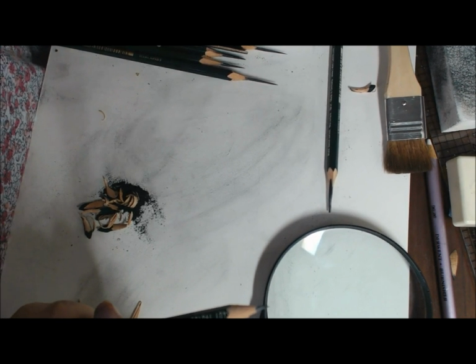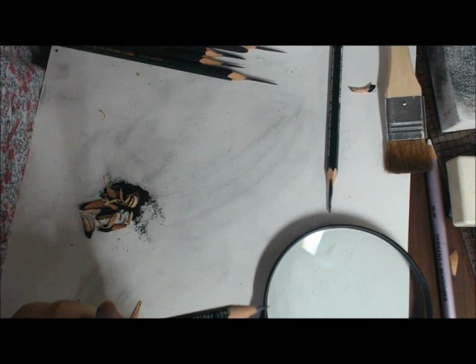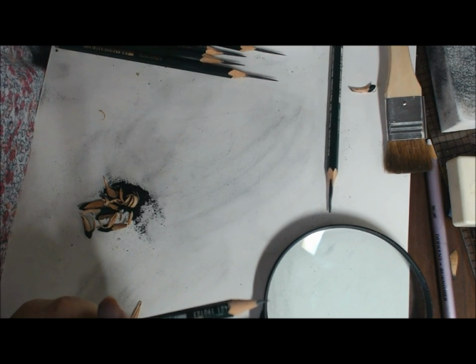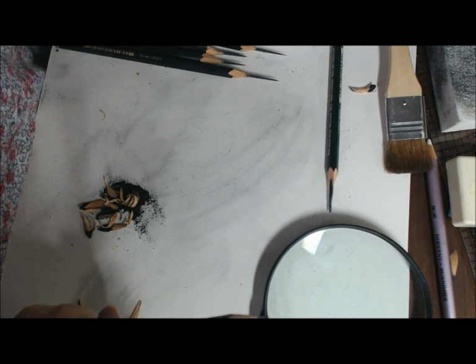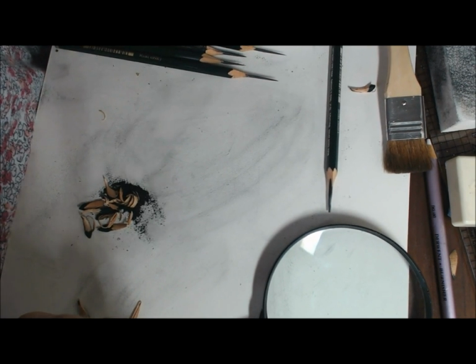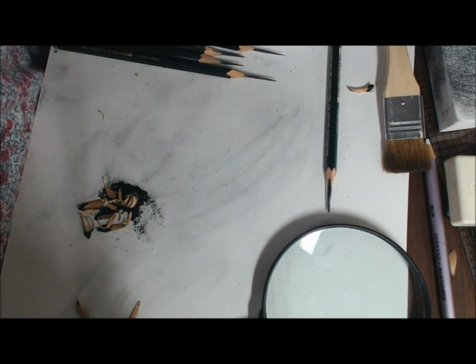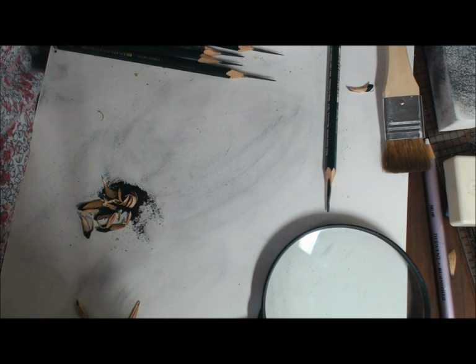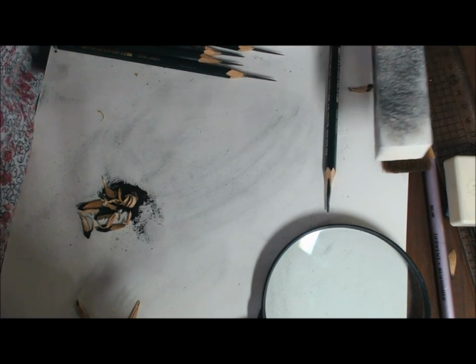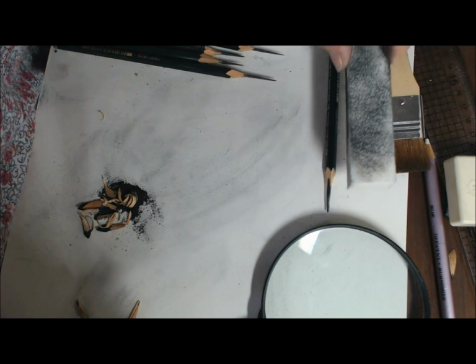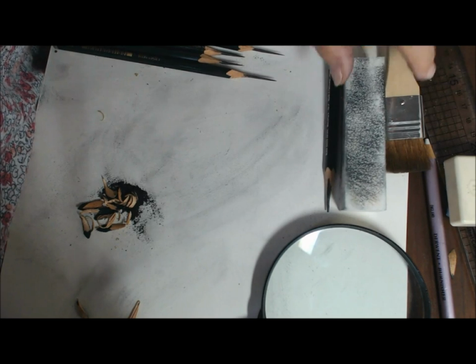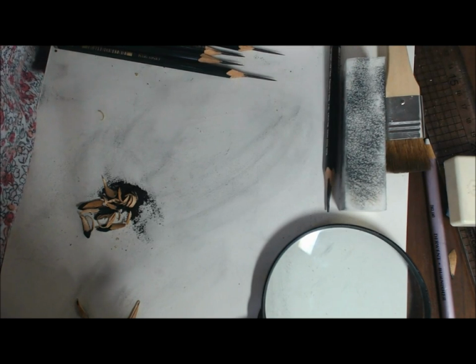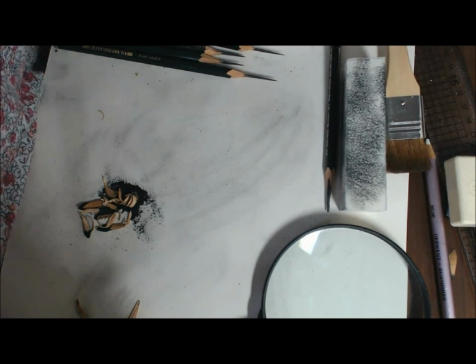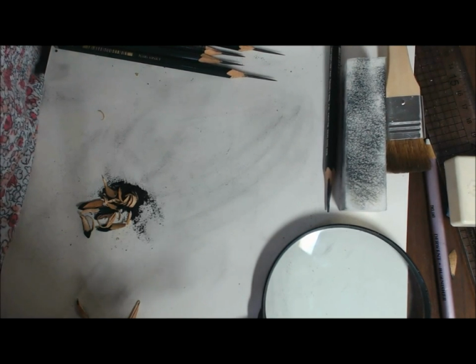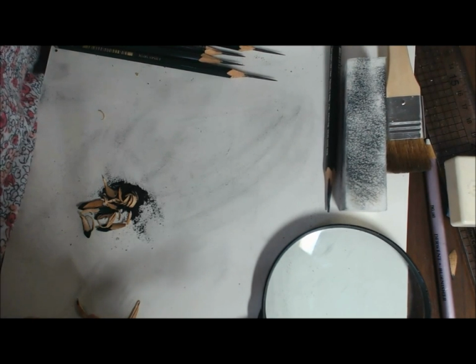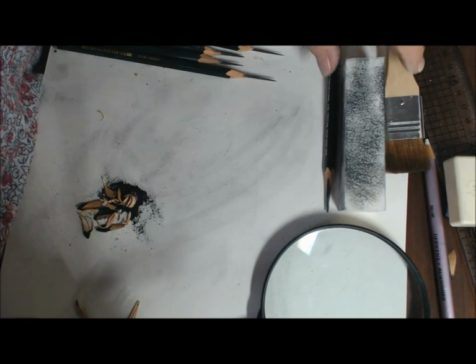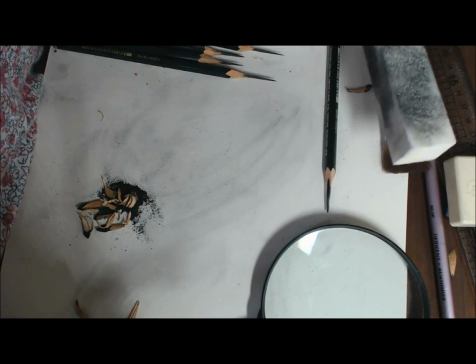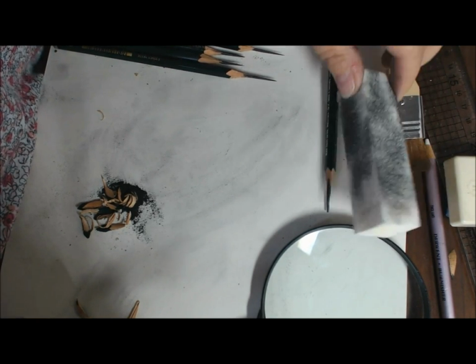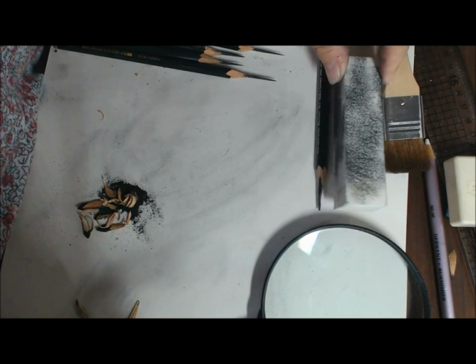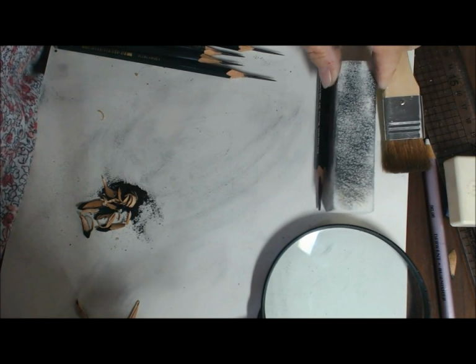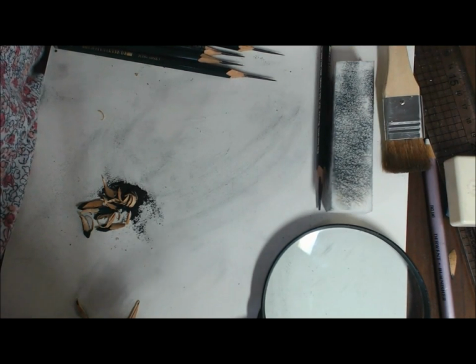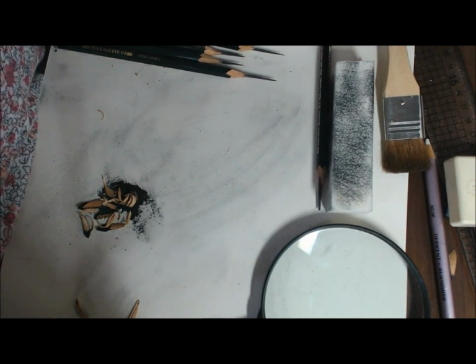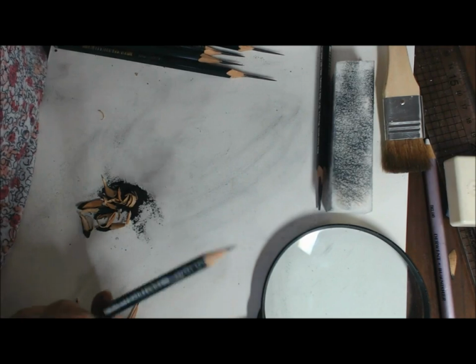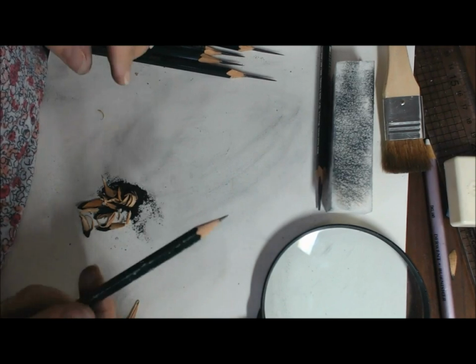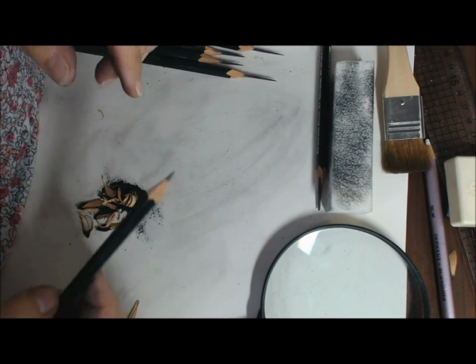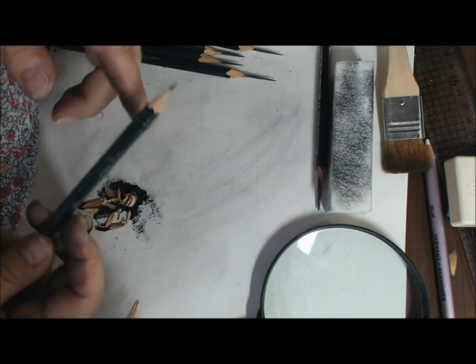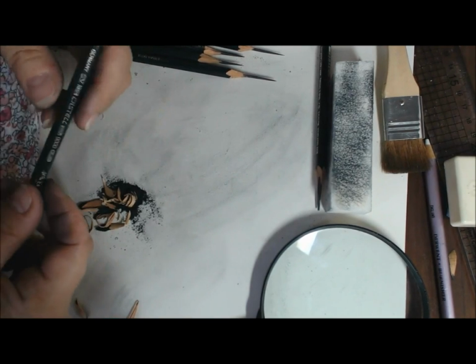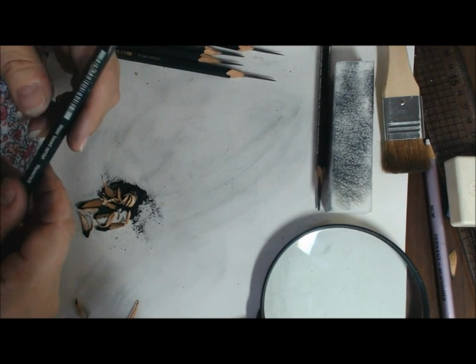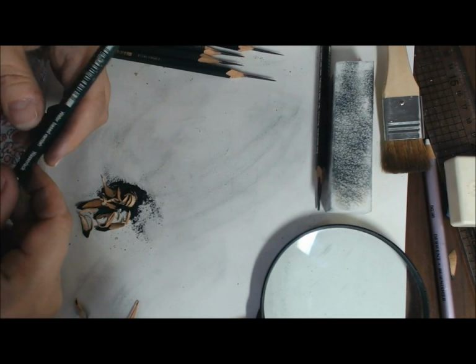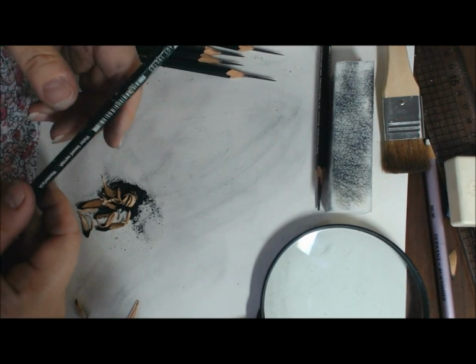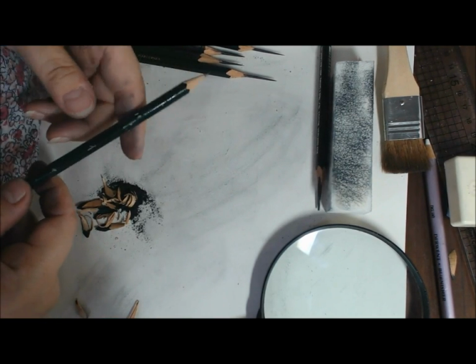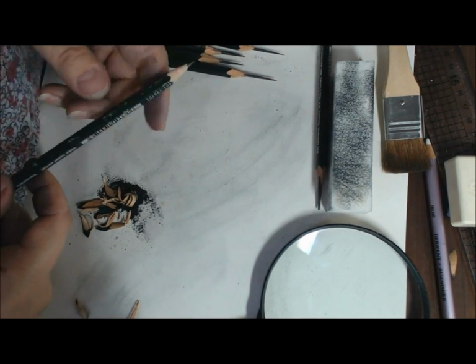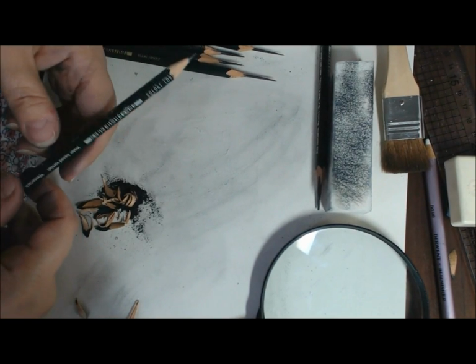Today I'm going to show you how to sharpen a pencil. Sounds simple, but quite often it's something that causes a lot of questions and raises a lot of issues with graphite work in terms of not getting the finish that you're looking for.